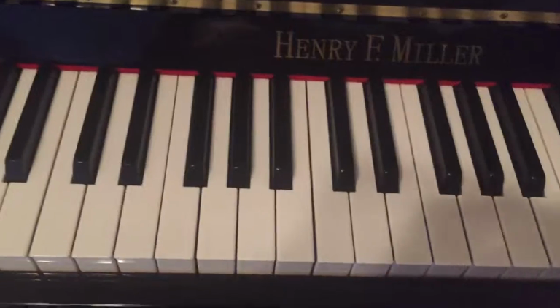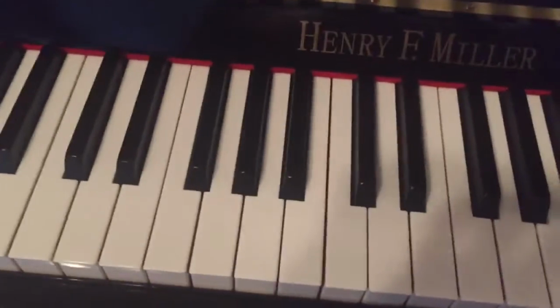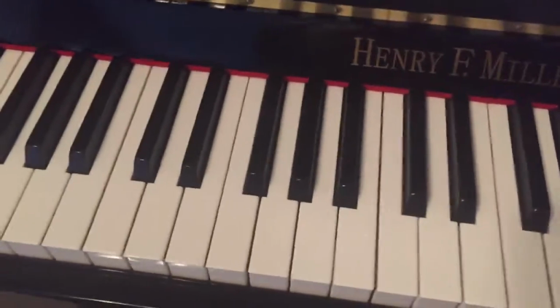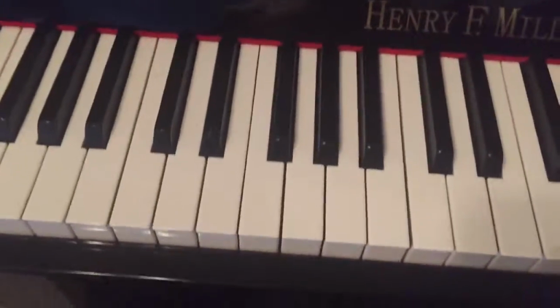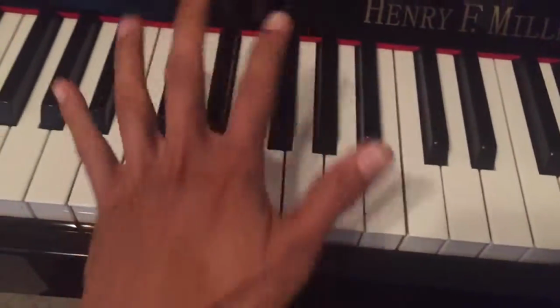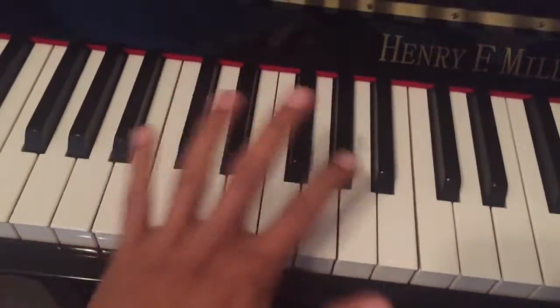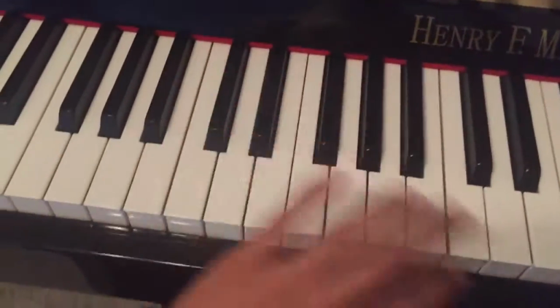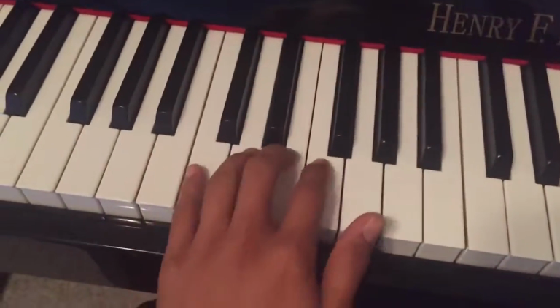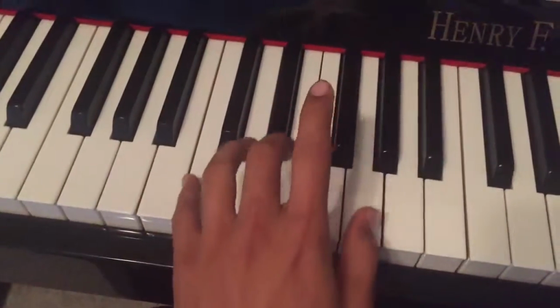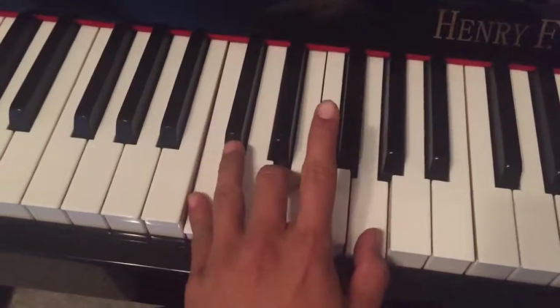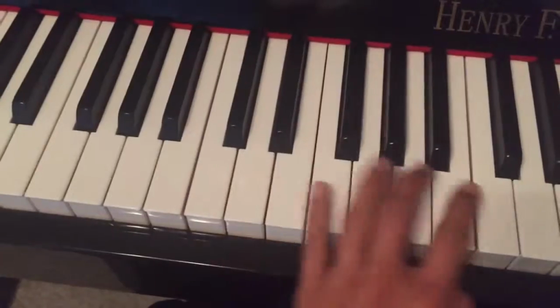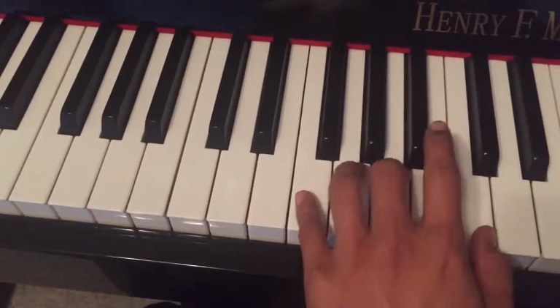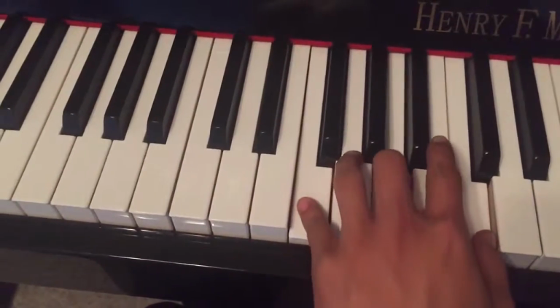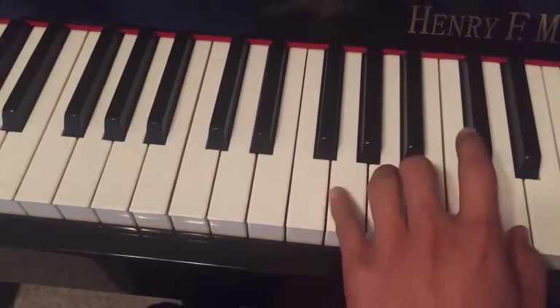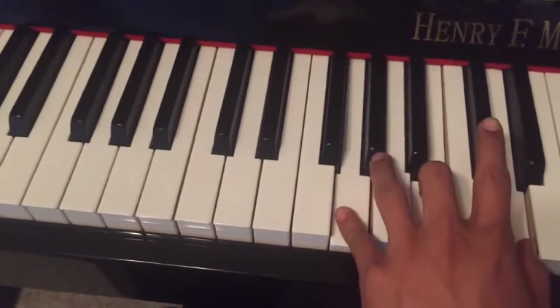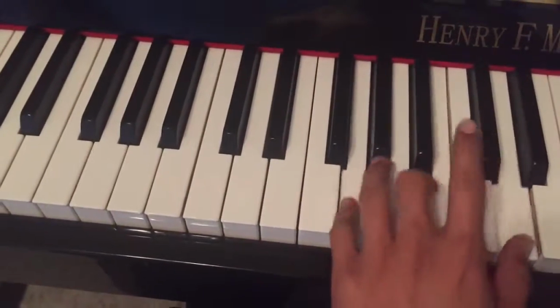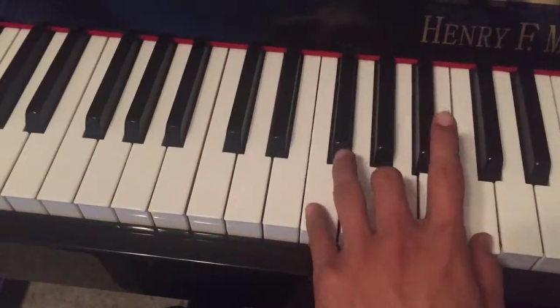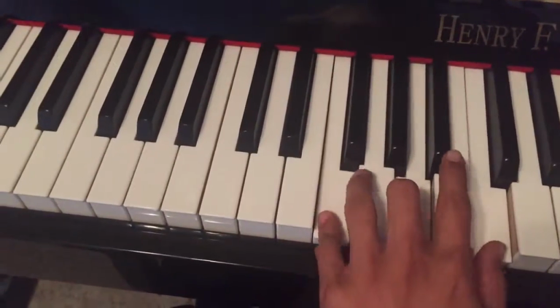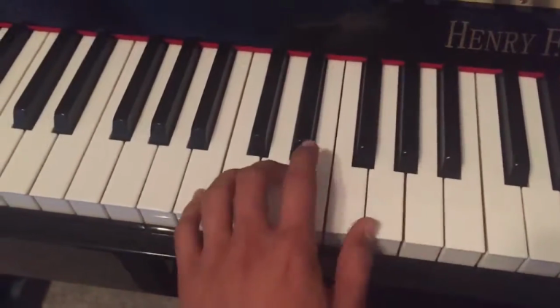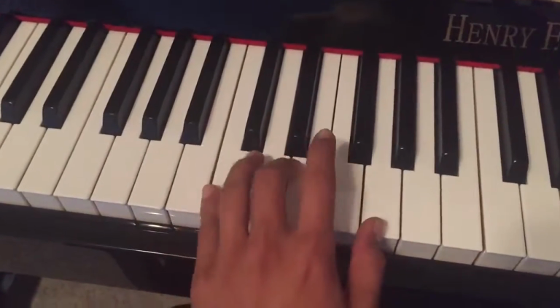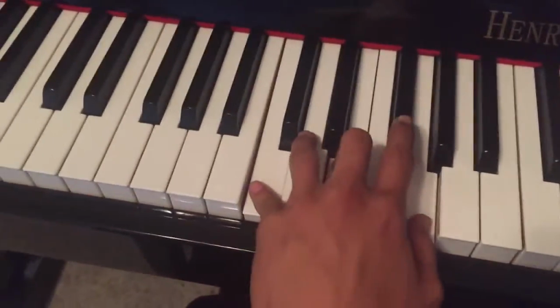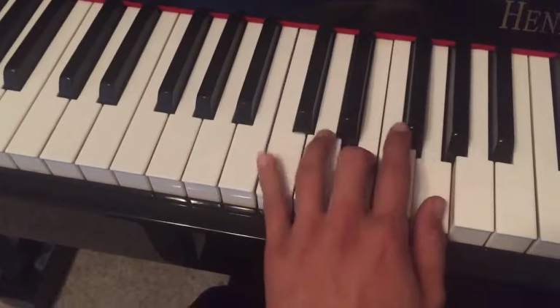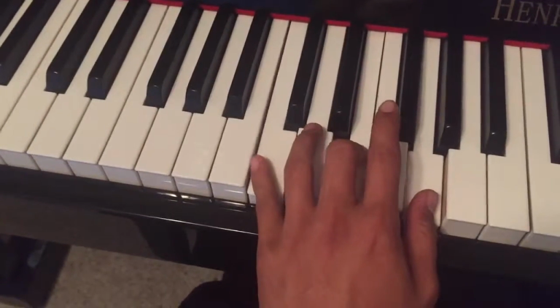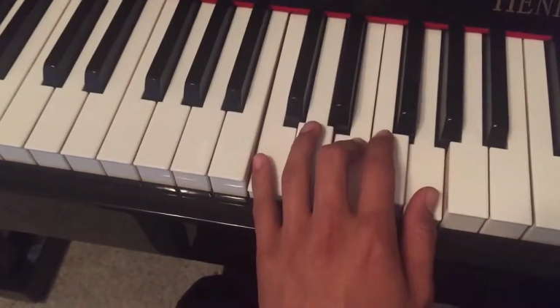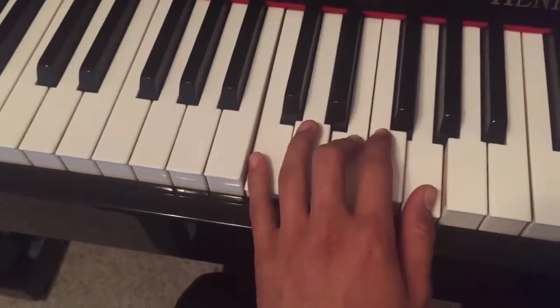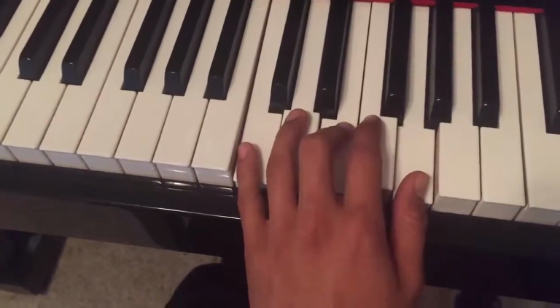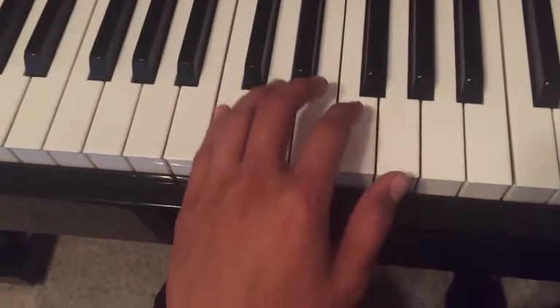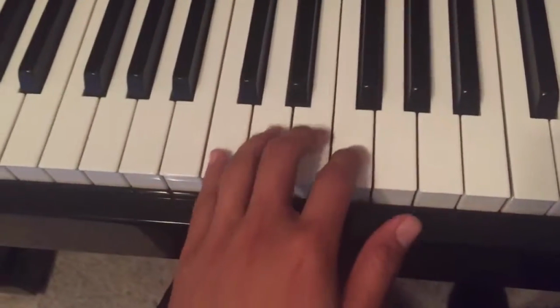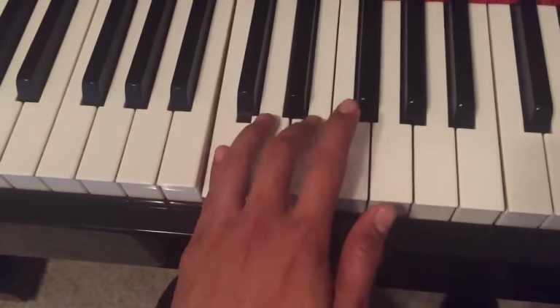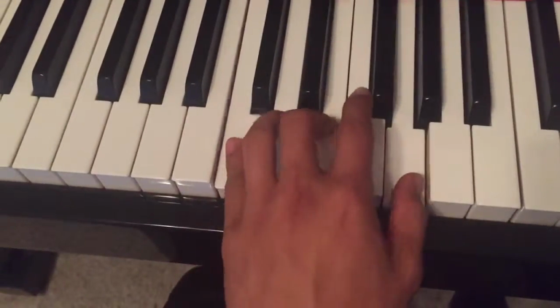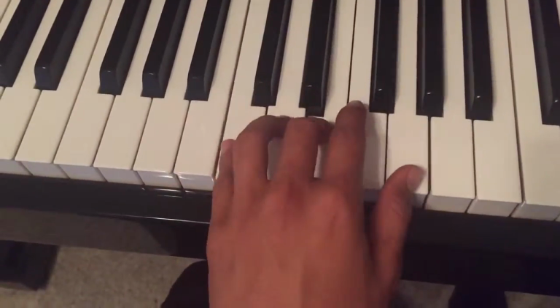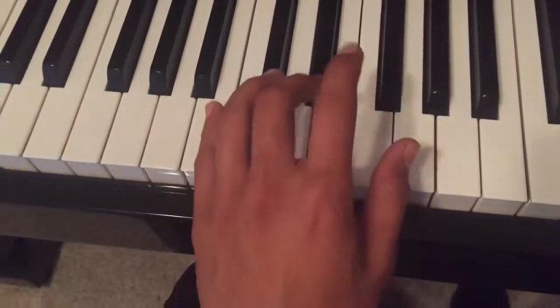Alright, Ariana, so now we're going to do chords. Chords, remember? Chords — more than one note at a time.